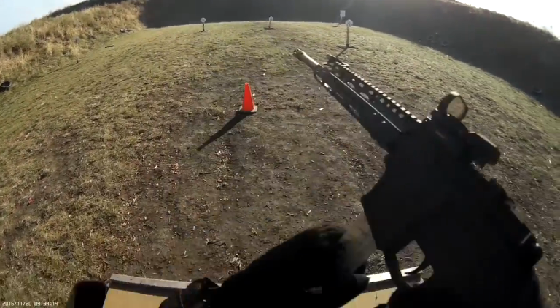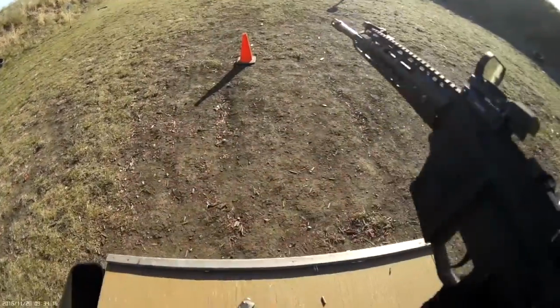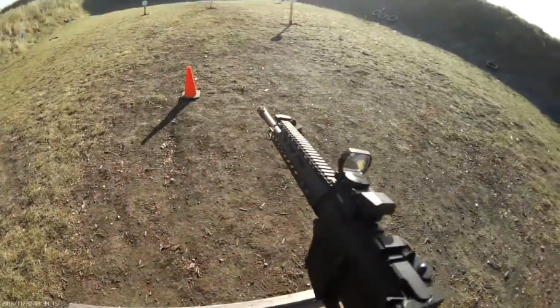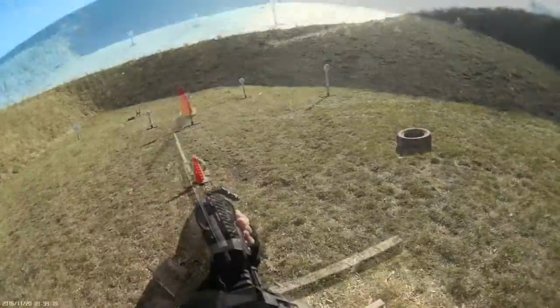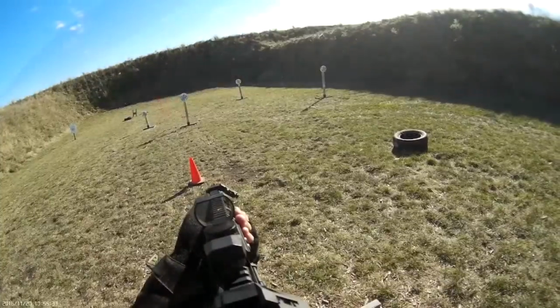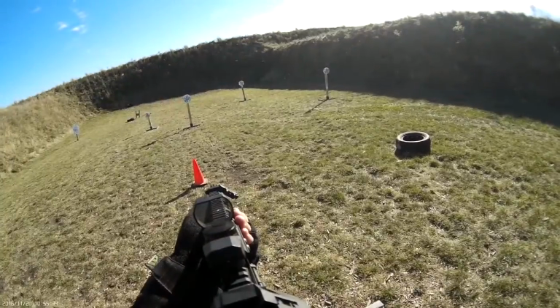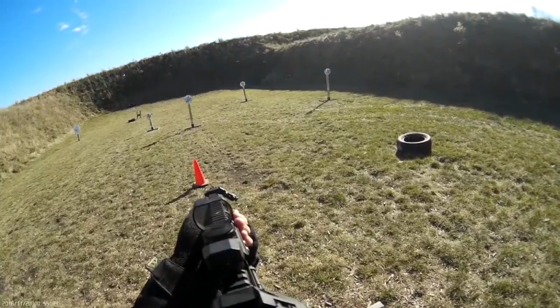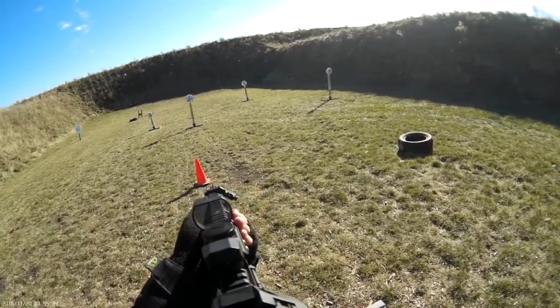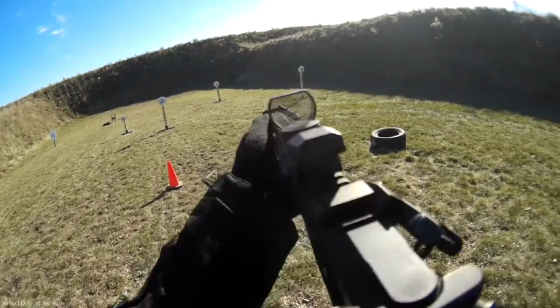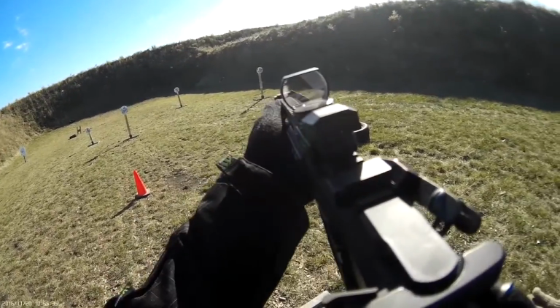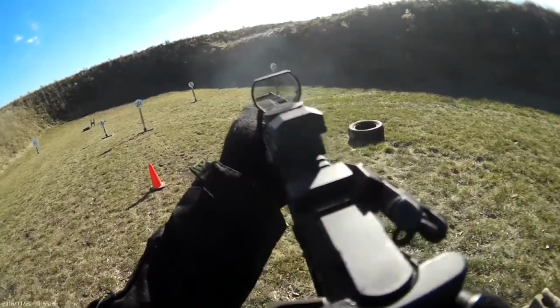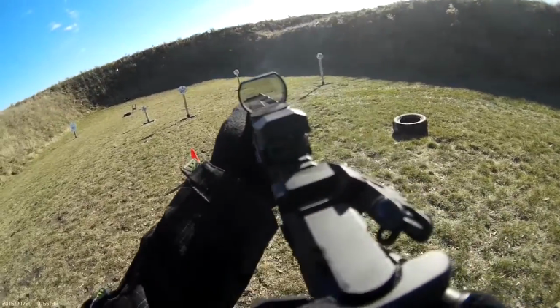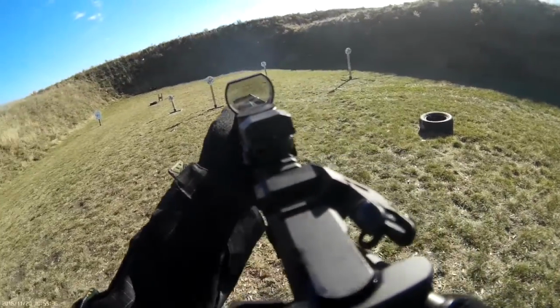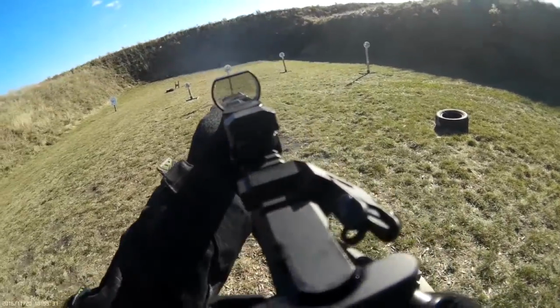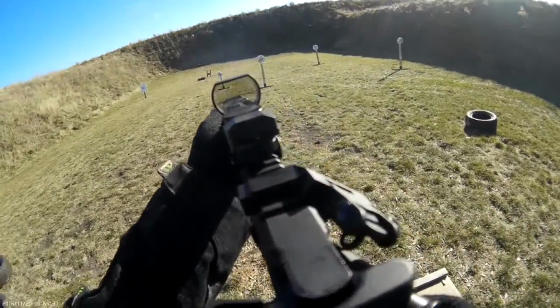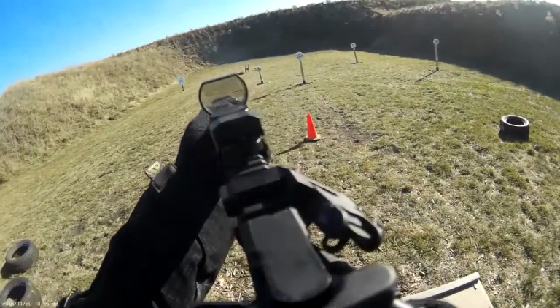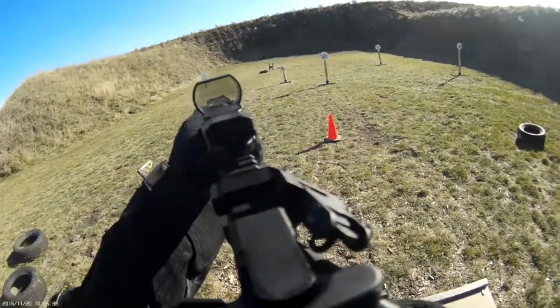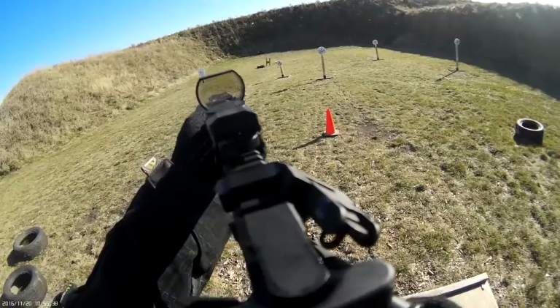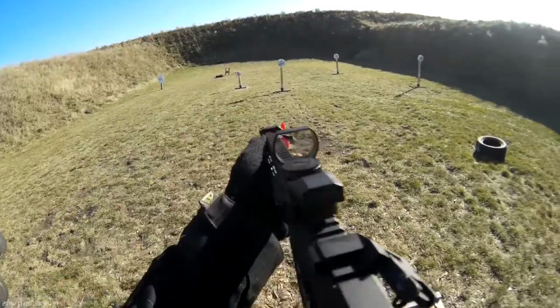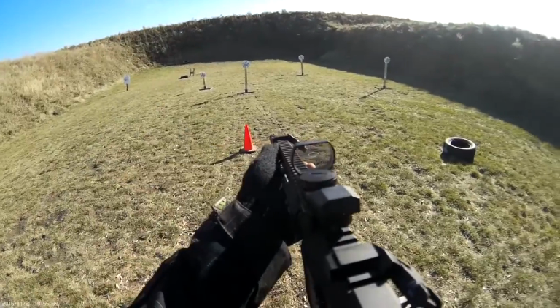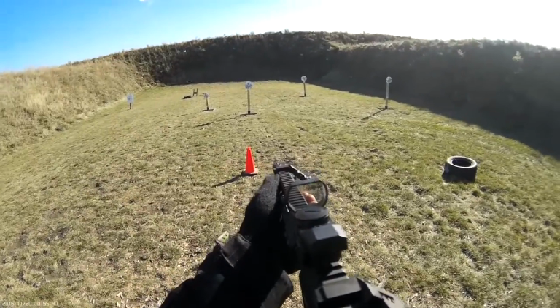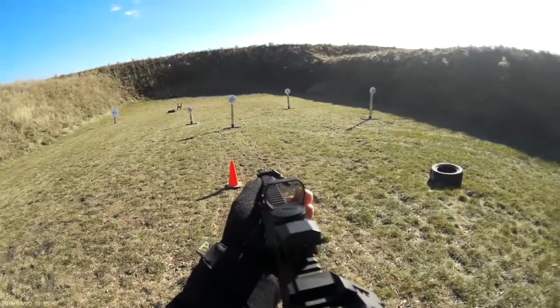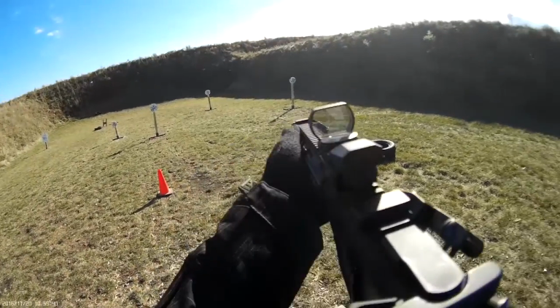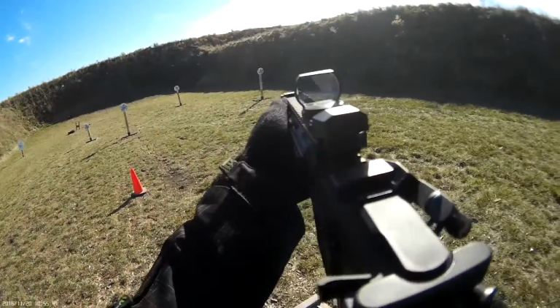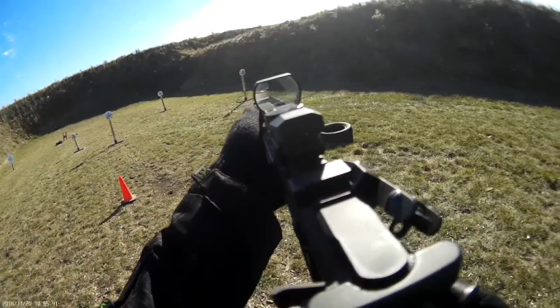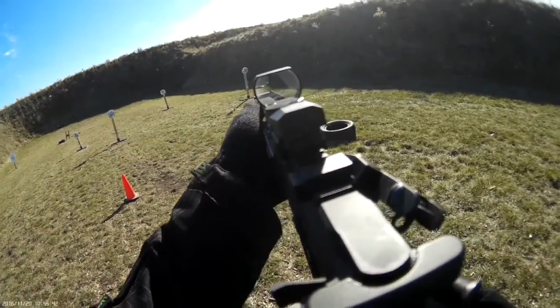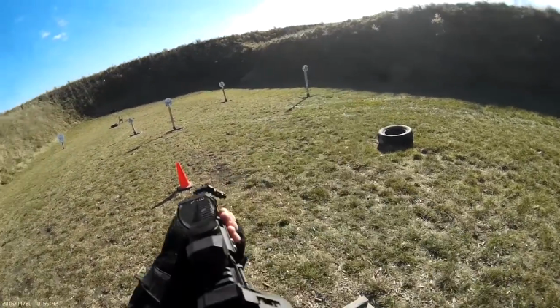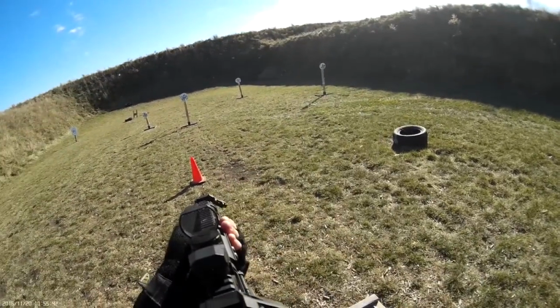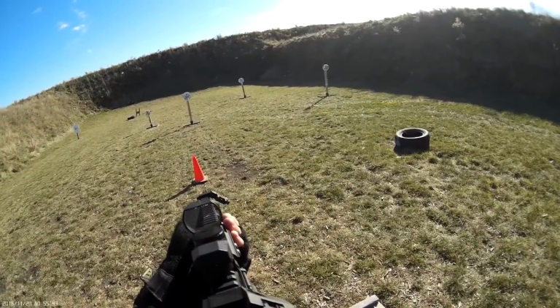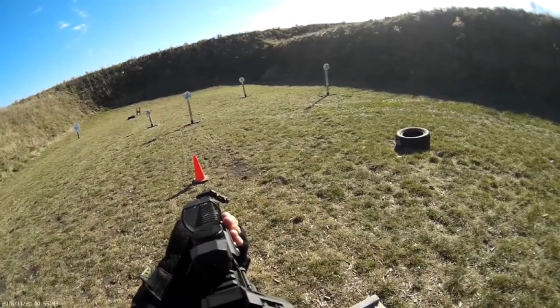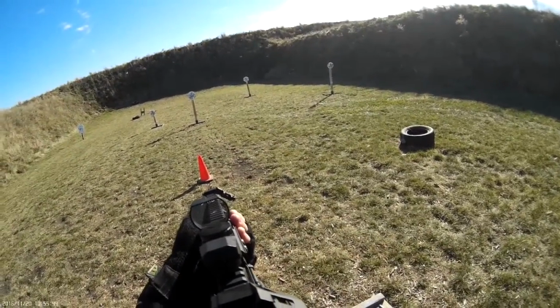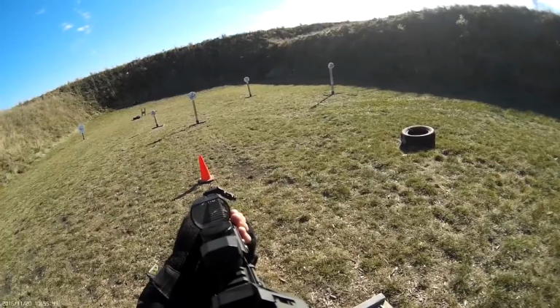3-8-2, if you're finished. 3-4-1, 3-2-41. Are you ready? Yep. Standby!